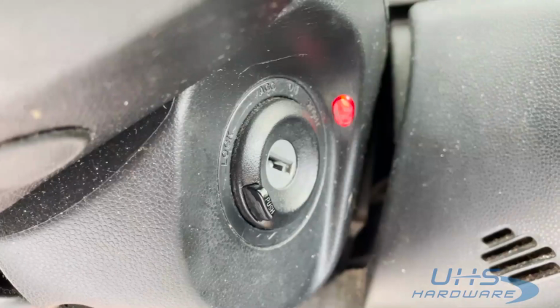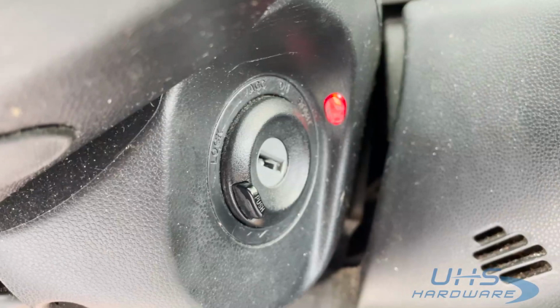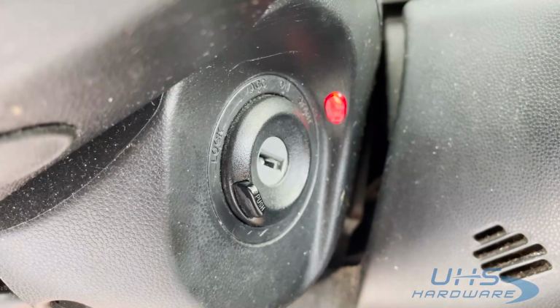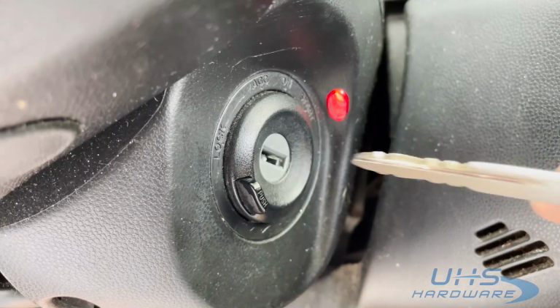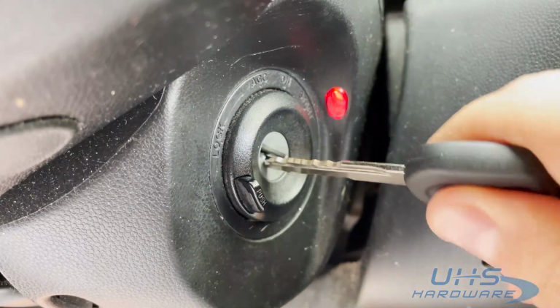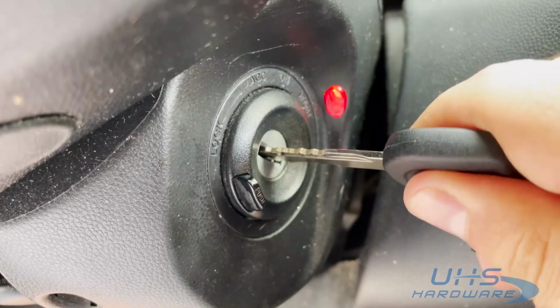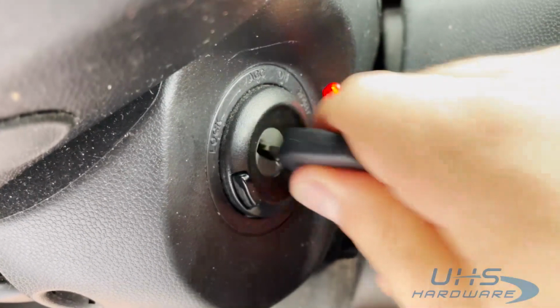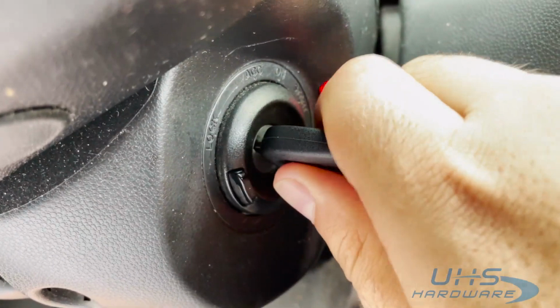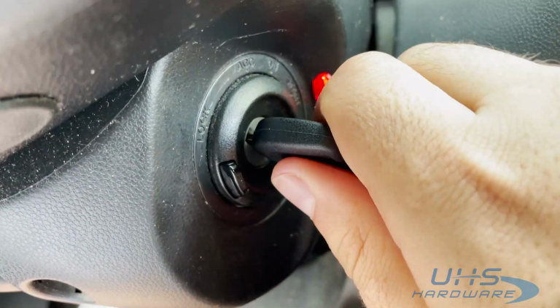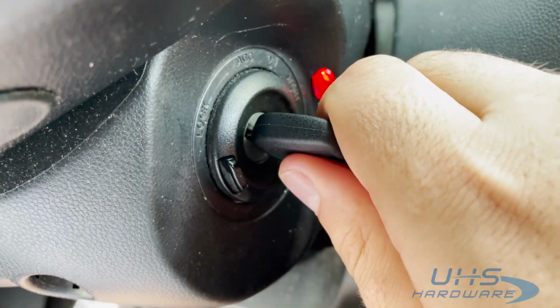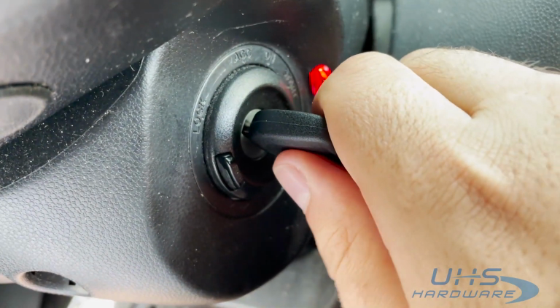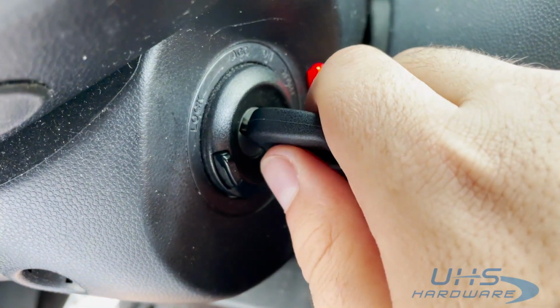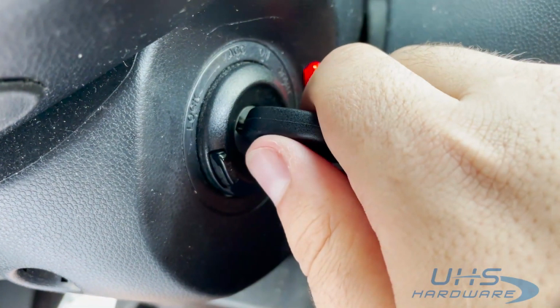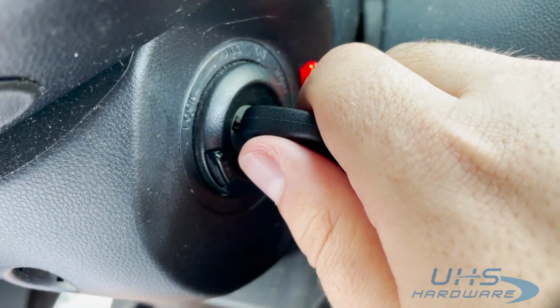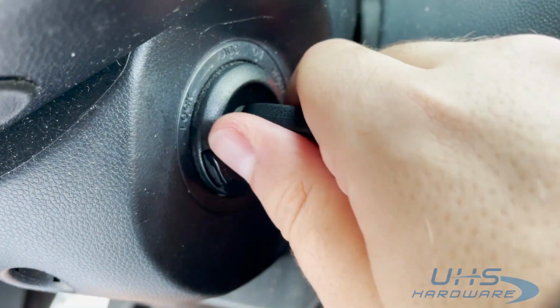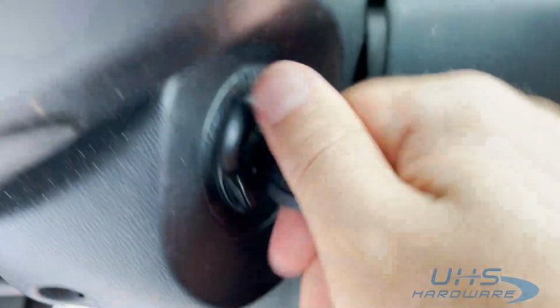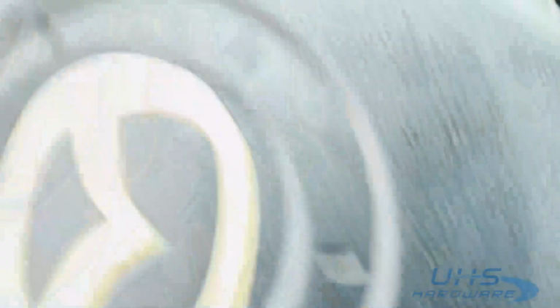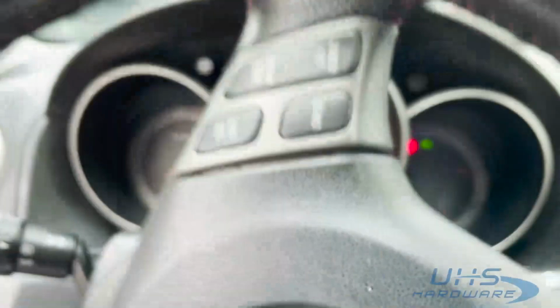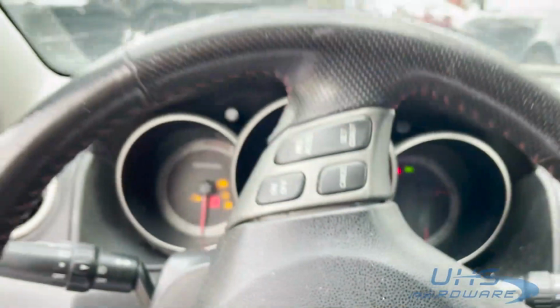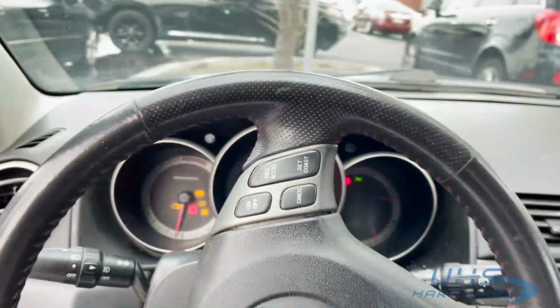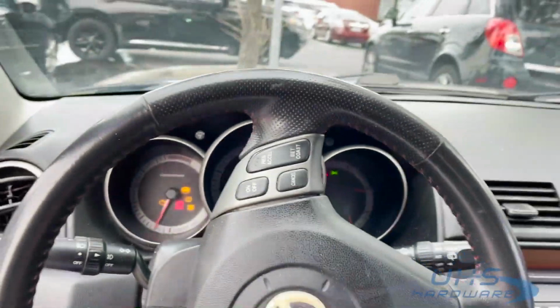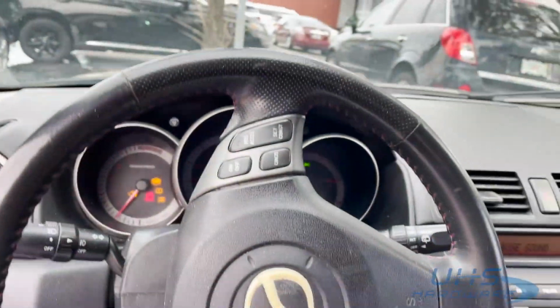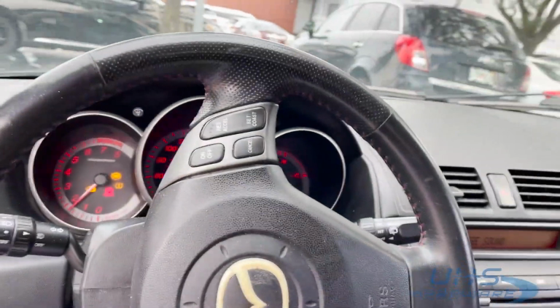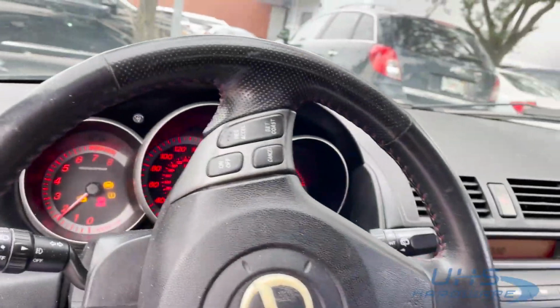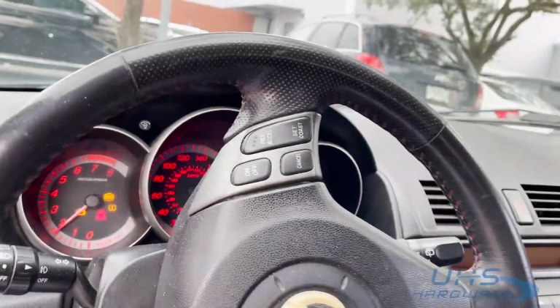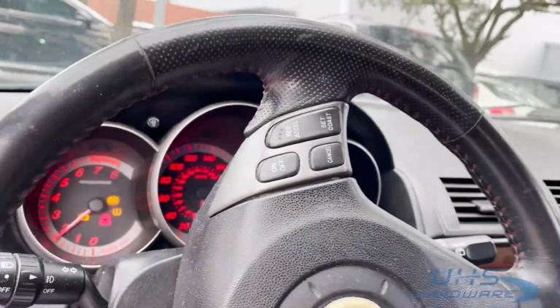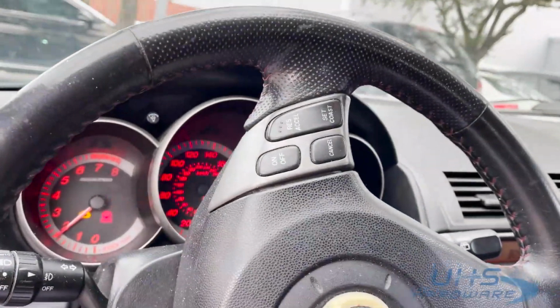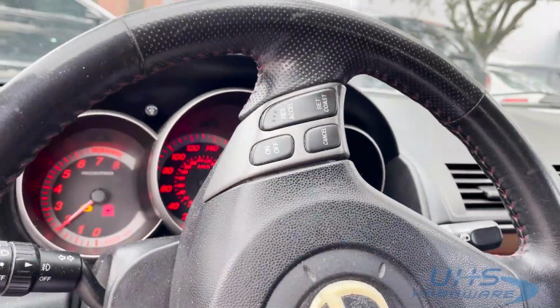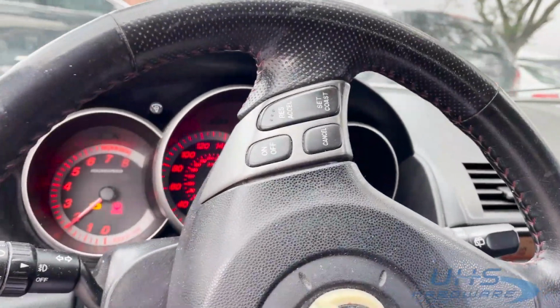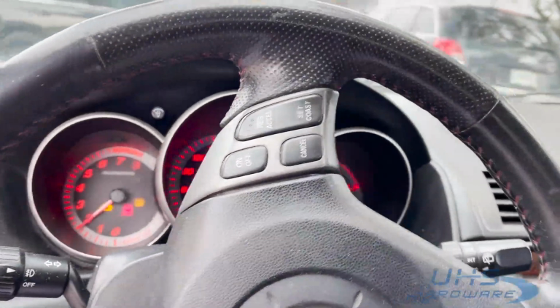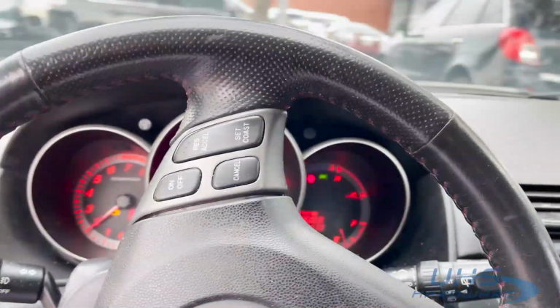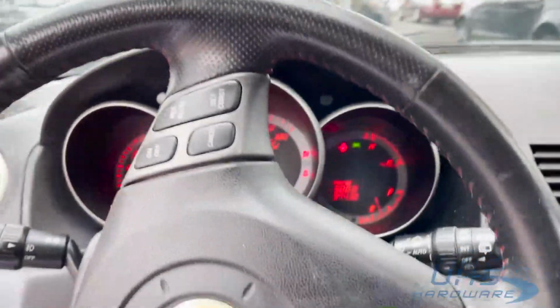Alright, let's go ahead and stick the key in. It's a clutch, so push the clutch in and turn the key. Boom! We got ourselves a nice new key.